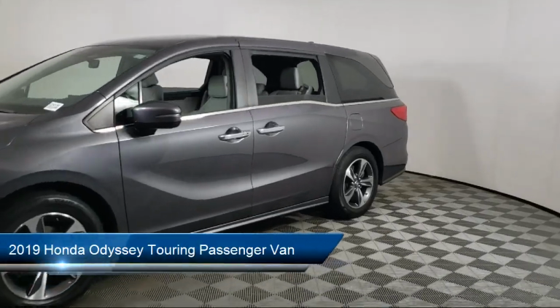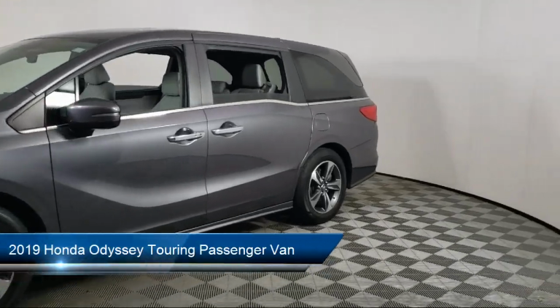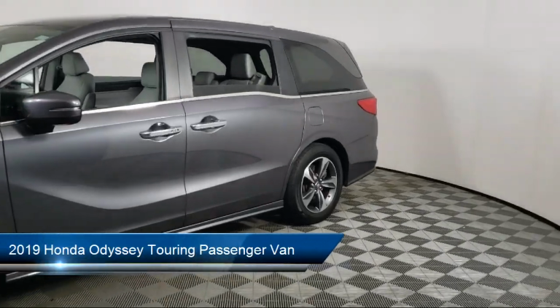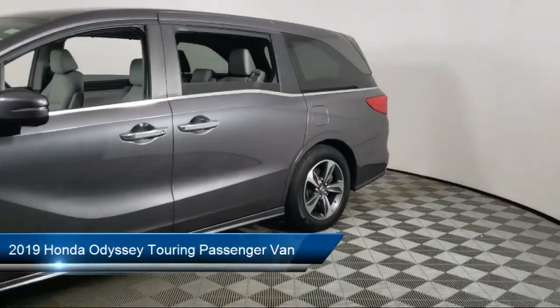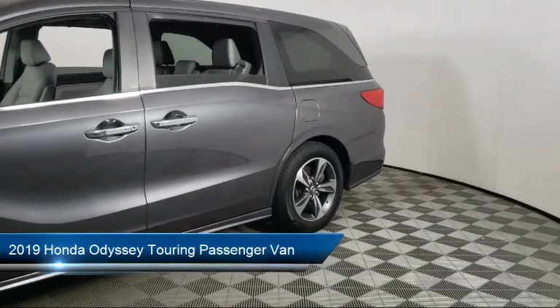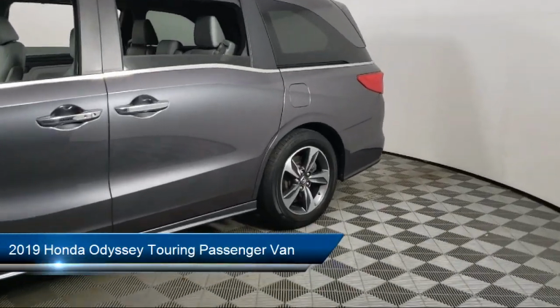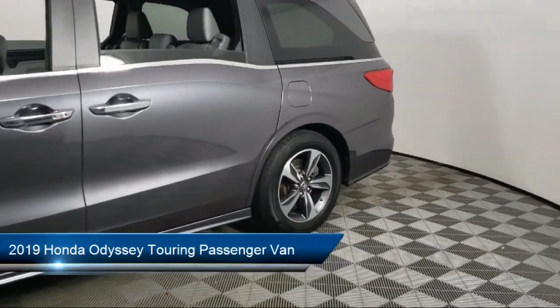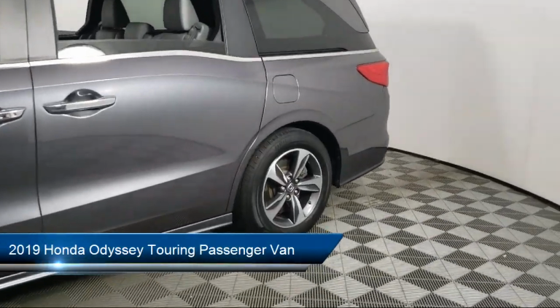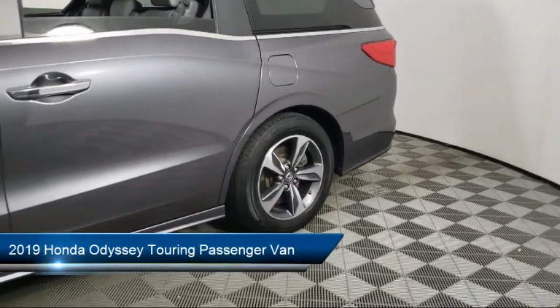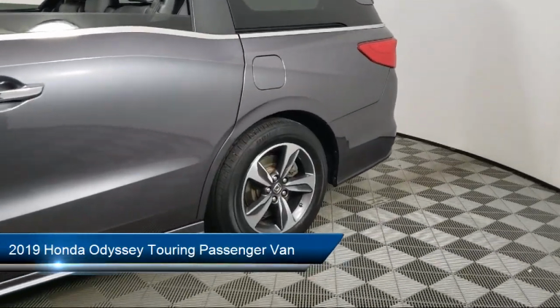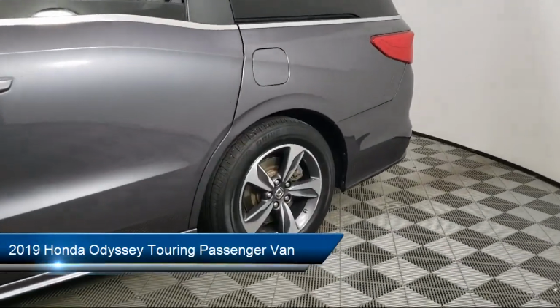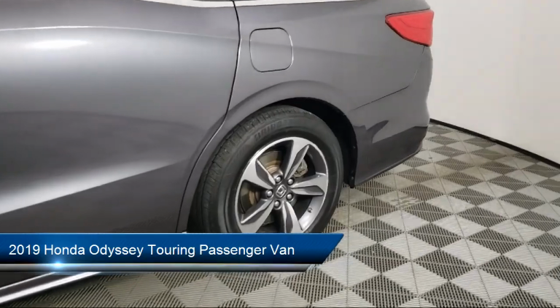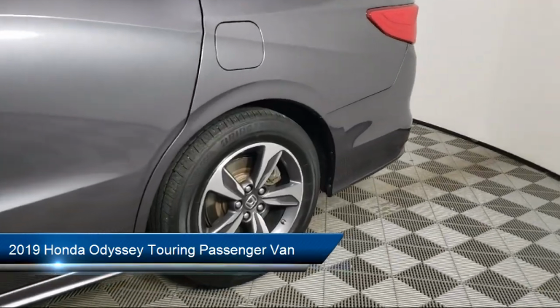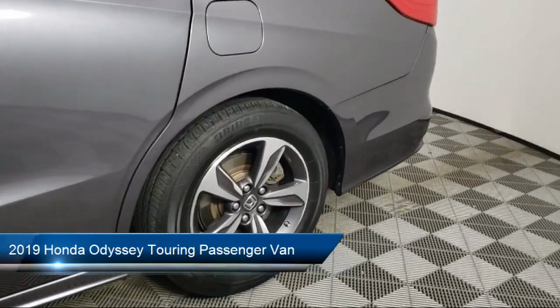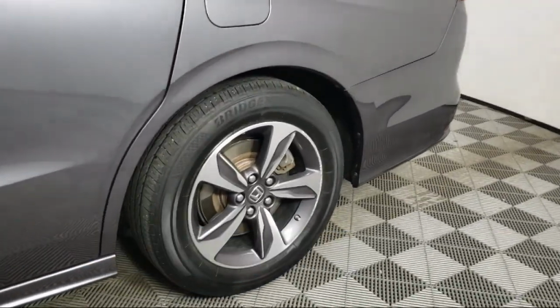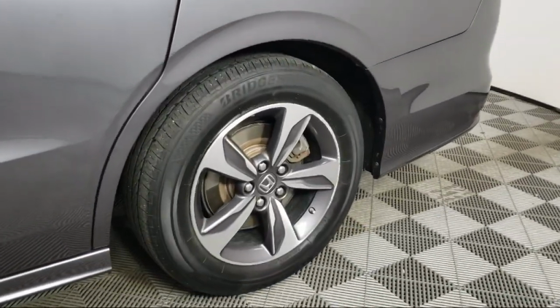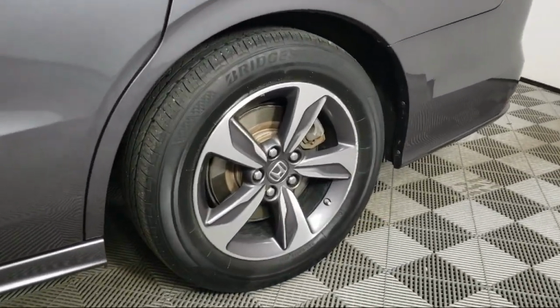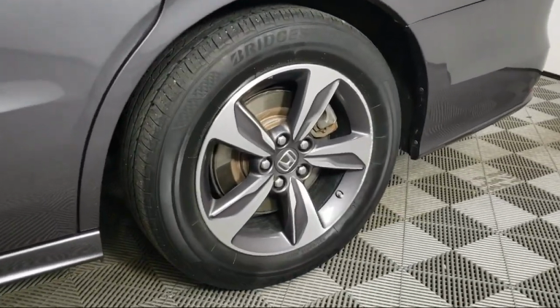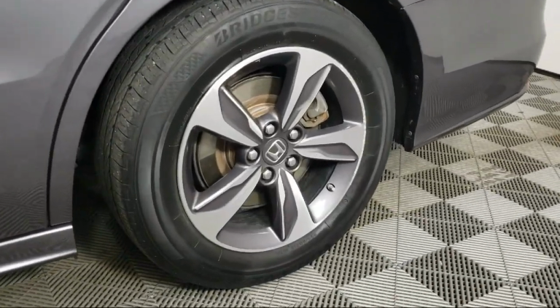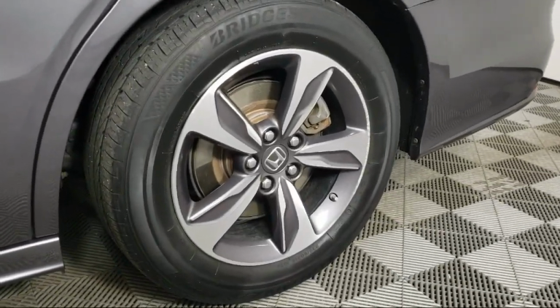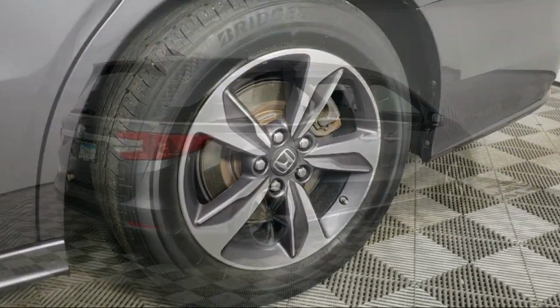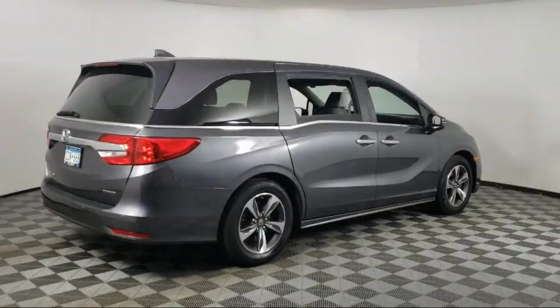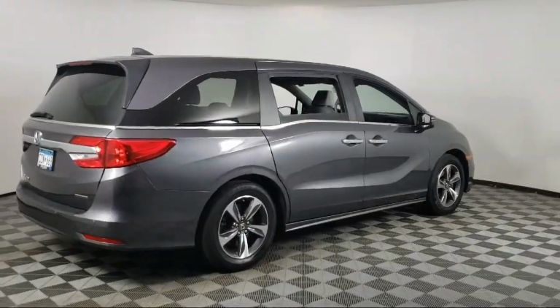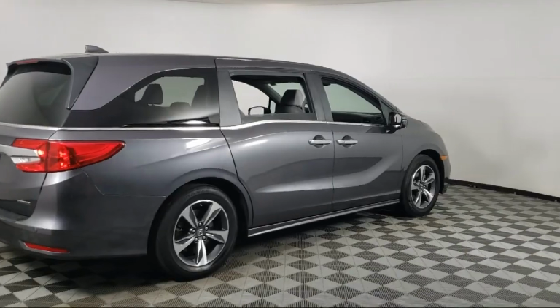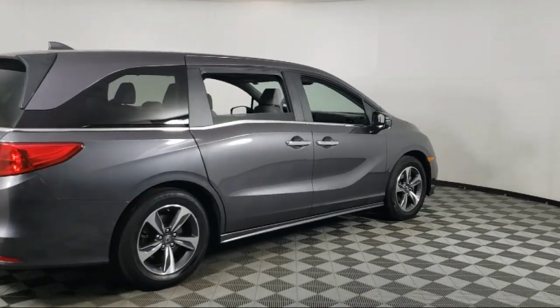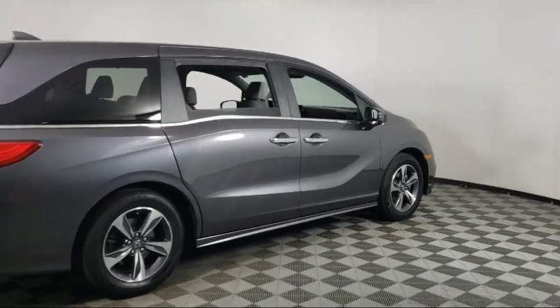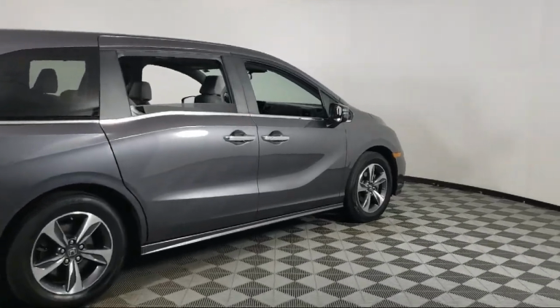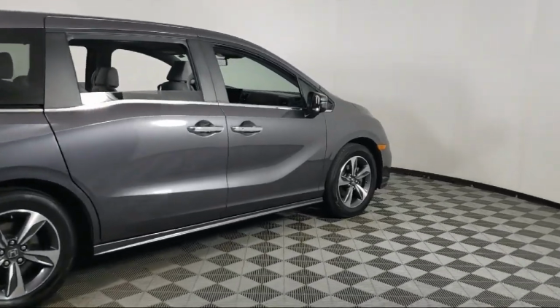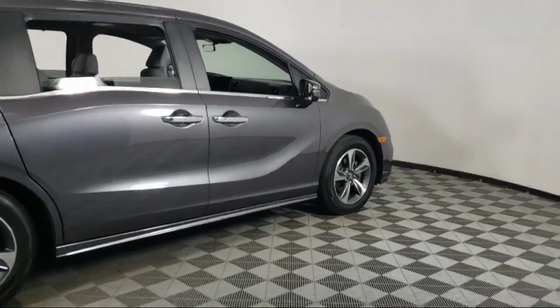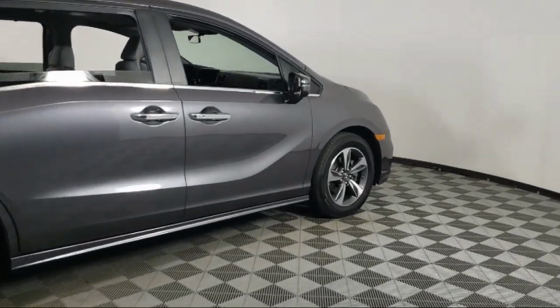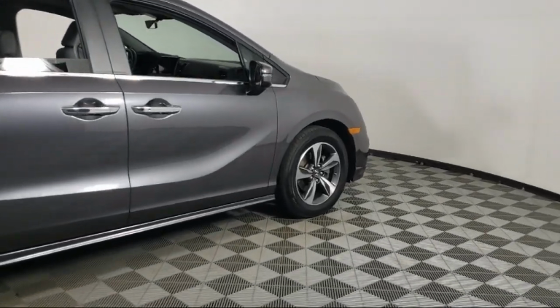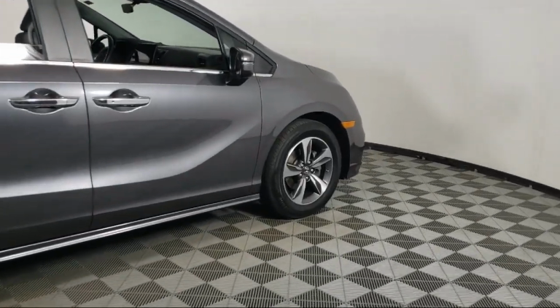It comes equipped with Keyless Entry, Auto High Beam Headlamp Control, Sirius XM Satellite Radio, Third Row Seating, Heated Front Seats, Leather Steering Wheel with Auto Tilt Away, and Homelink.